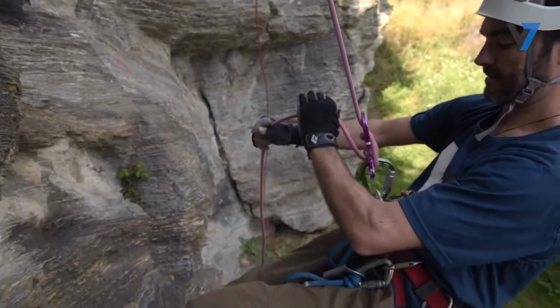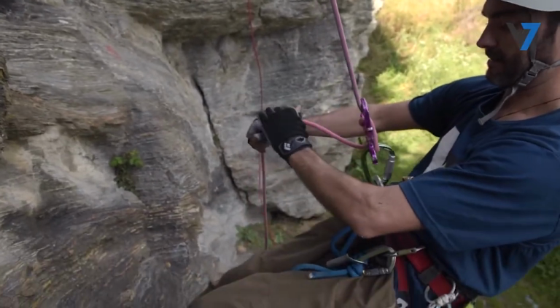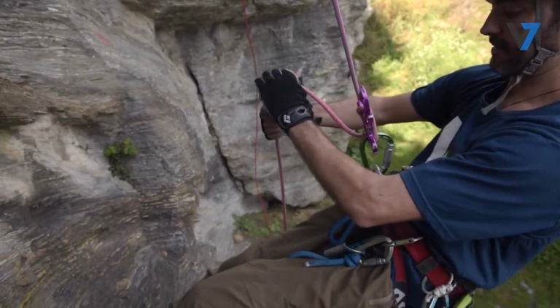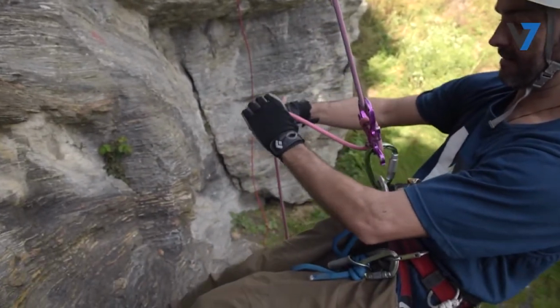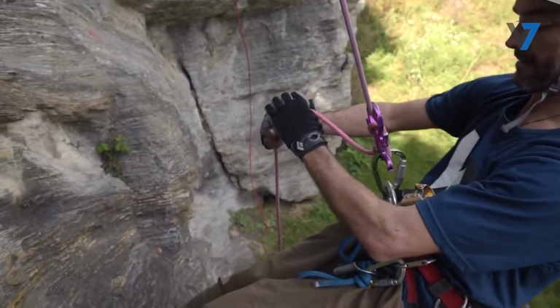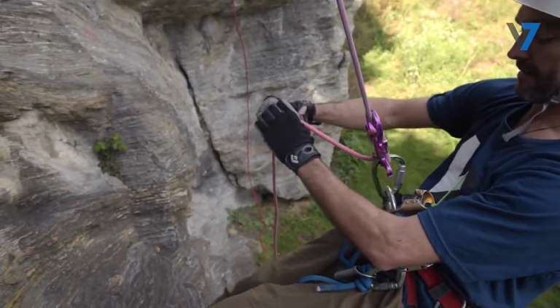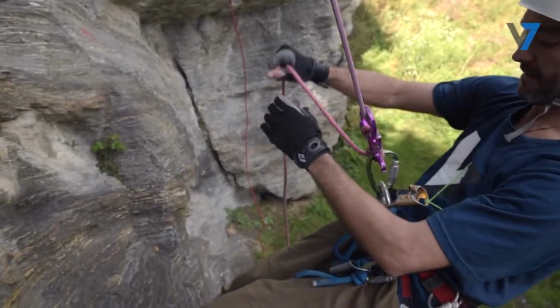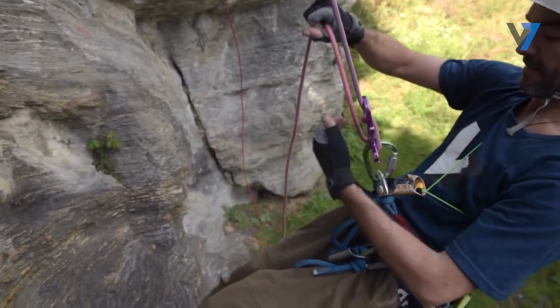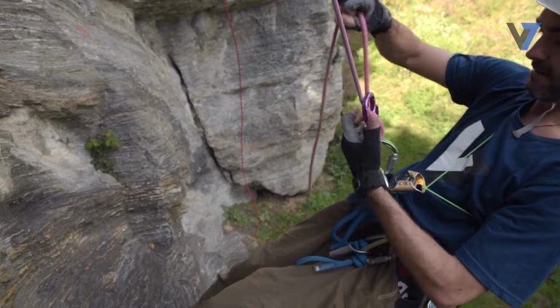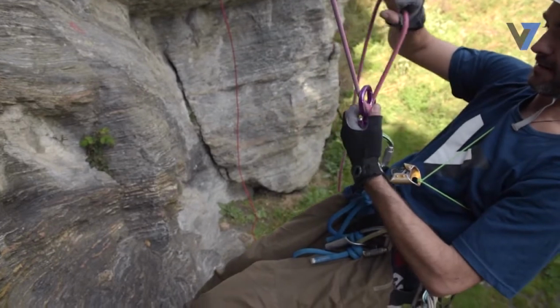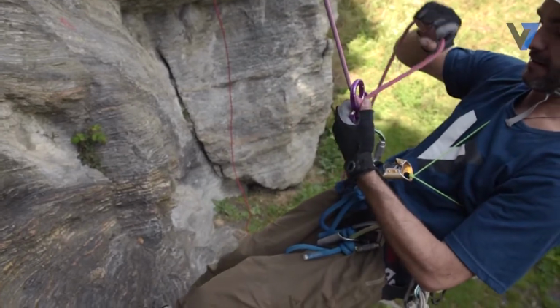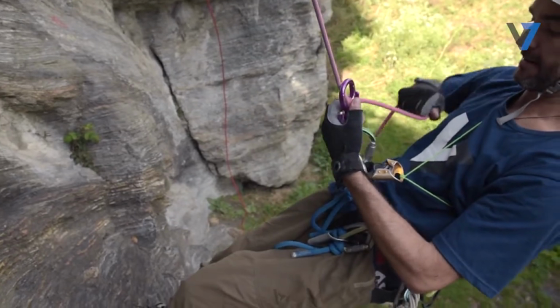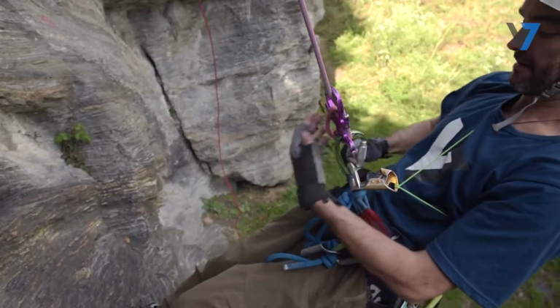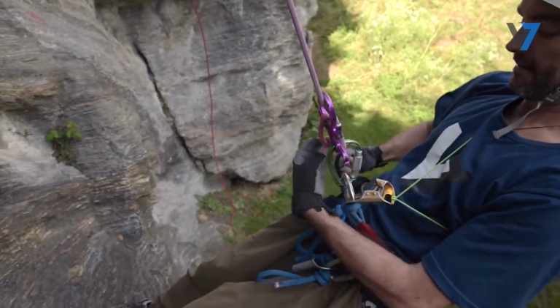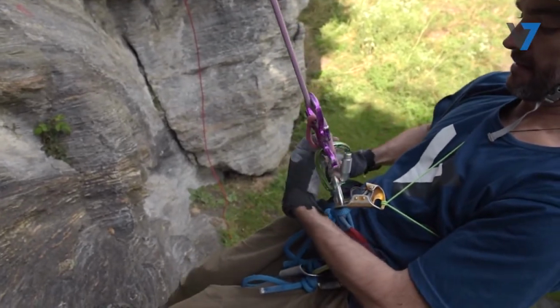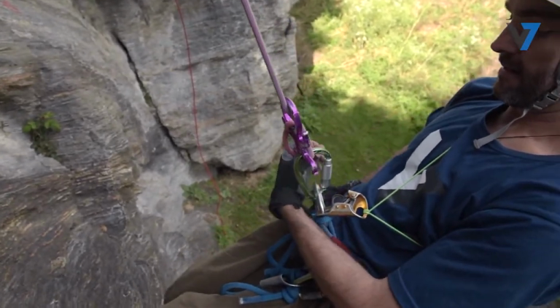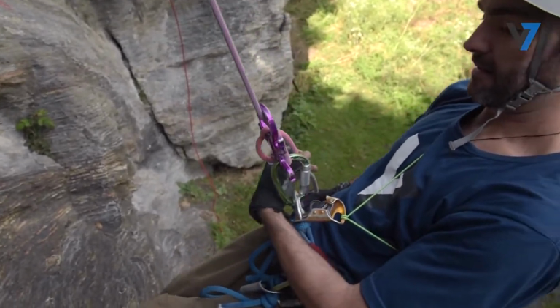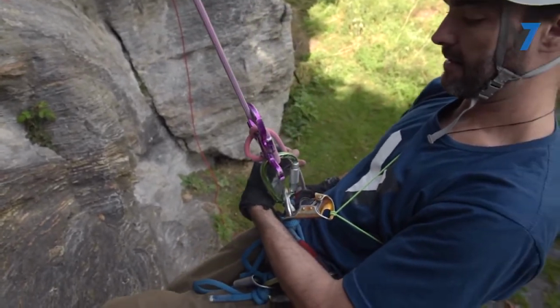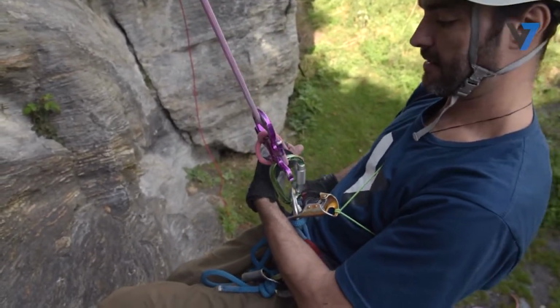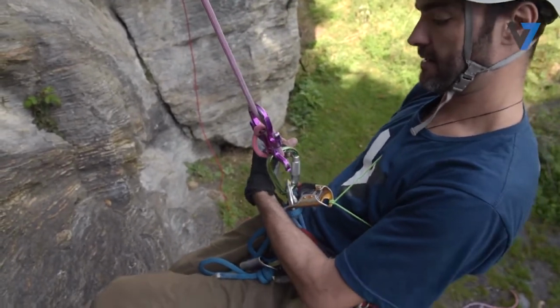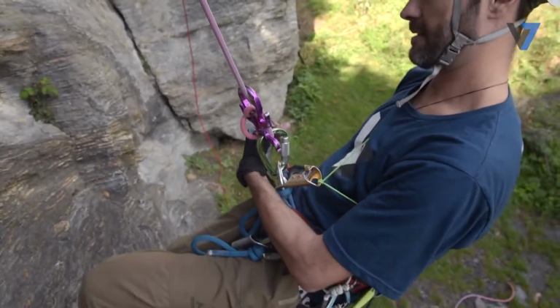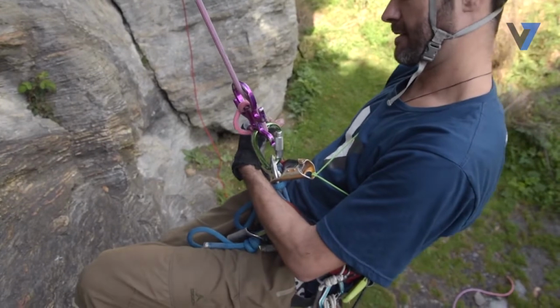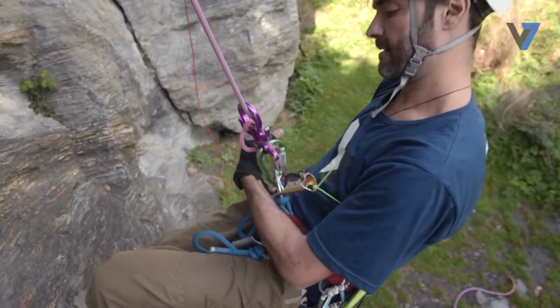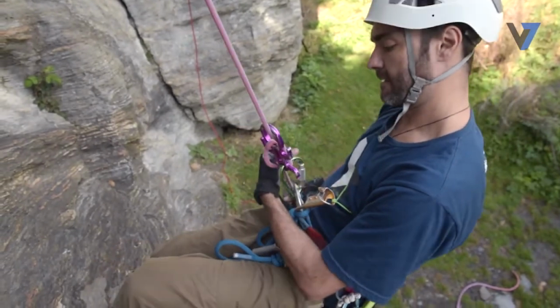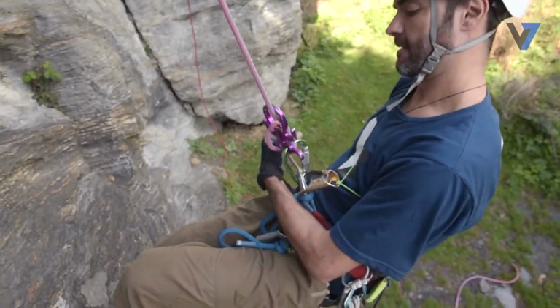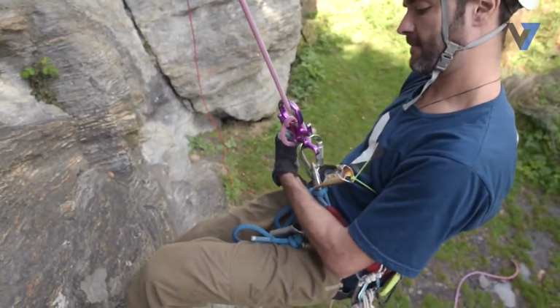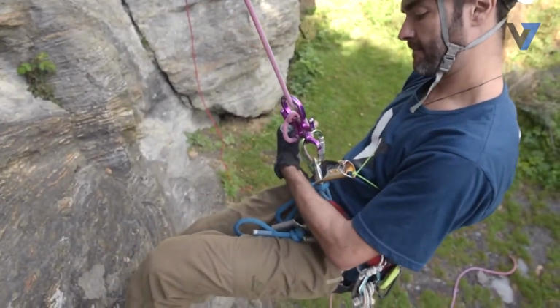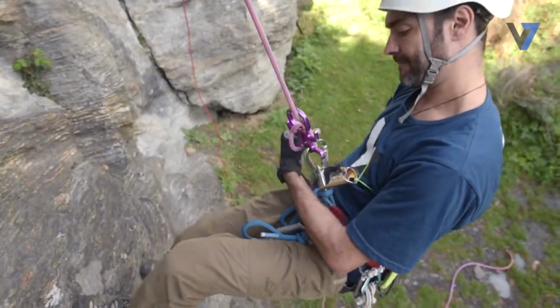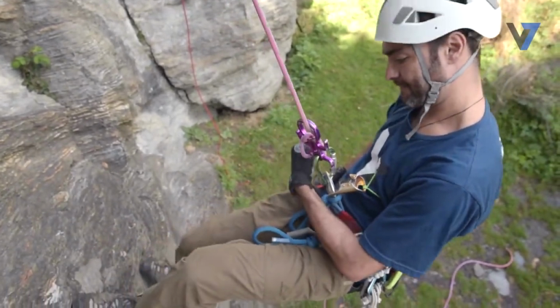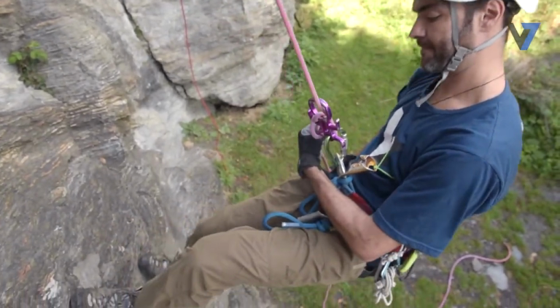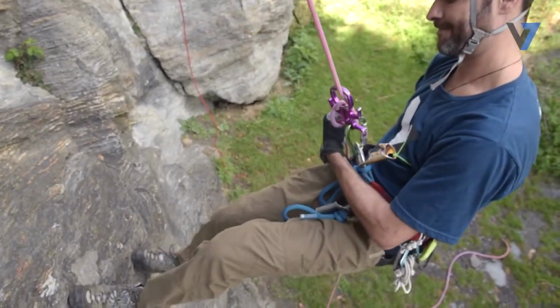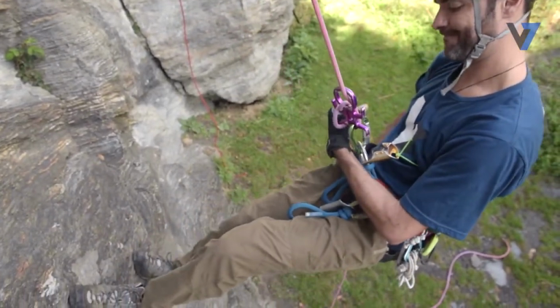To increase the friction further, continue the wrap to take the brake strand around the top hook too. Hold the brake strand in a position that will keep the rope on the hook. You now have one full wrap around the descender, which is generally more than enough friction to maintain control.